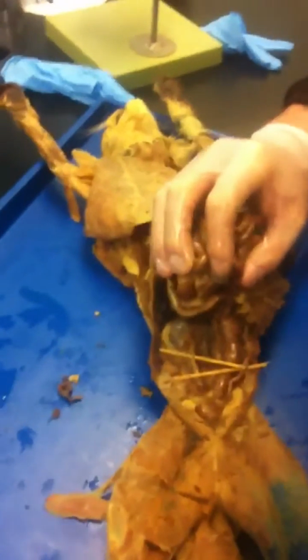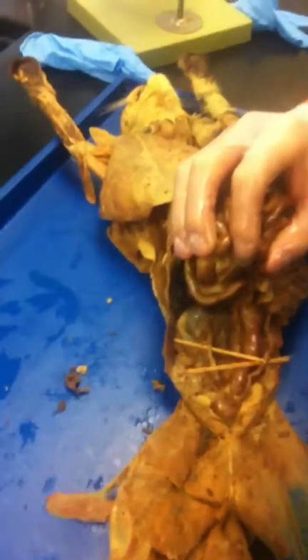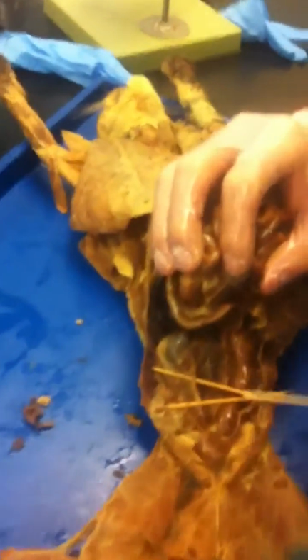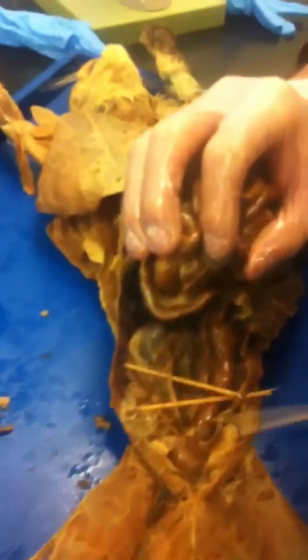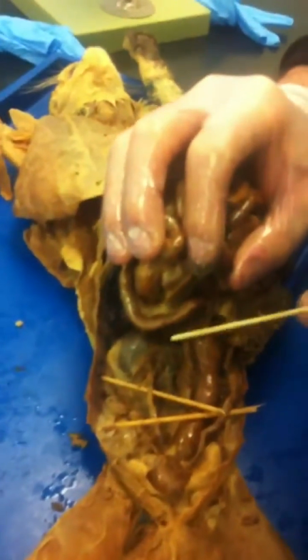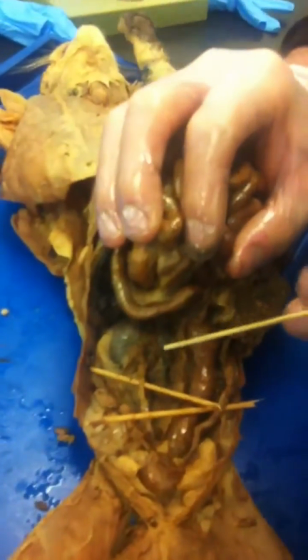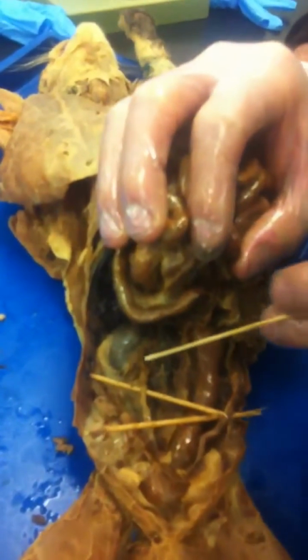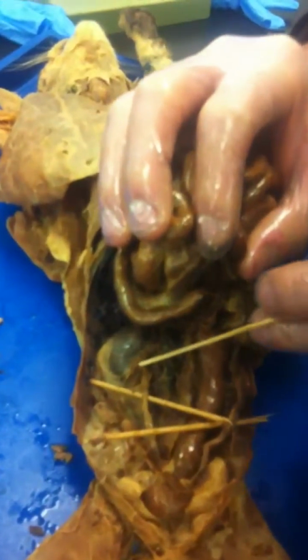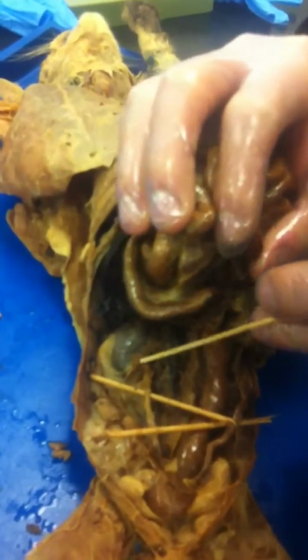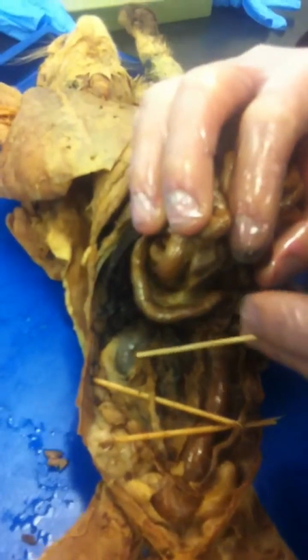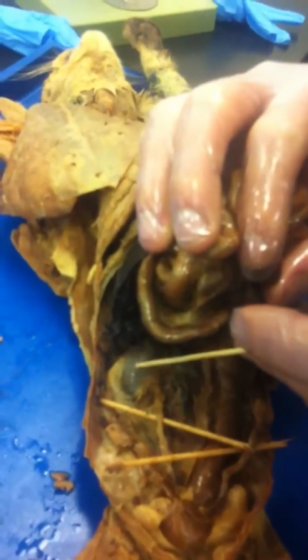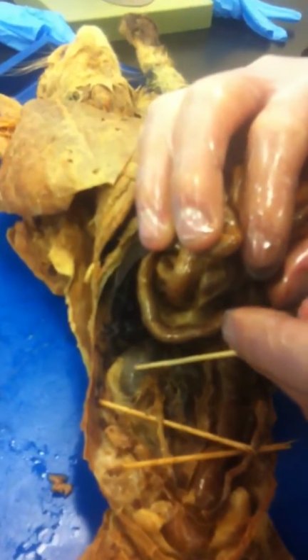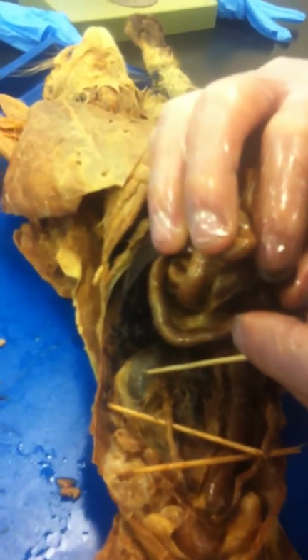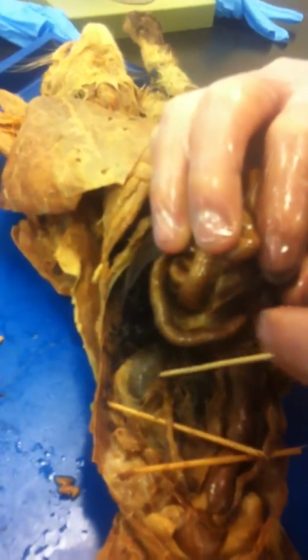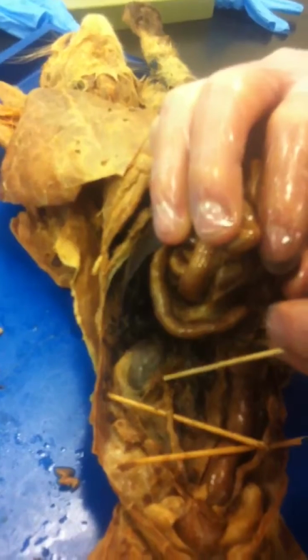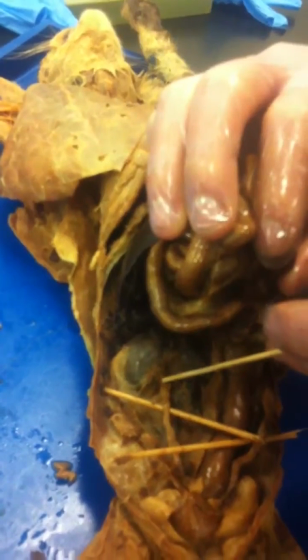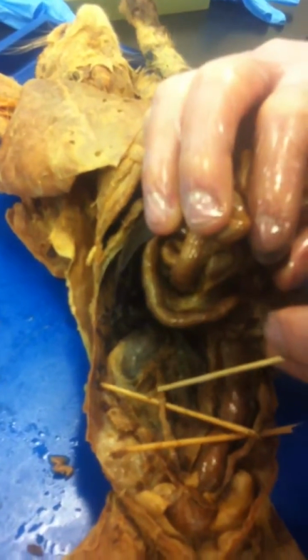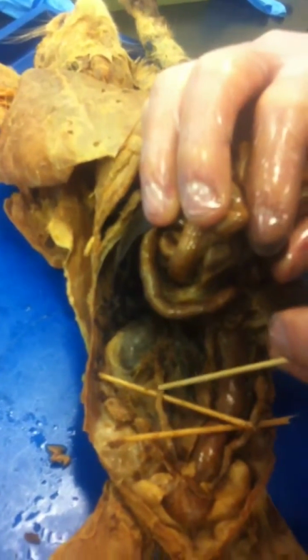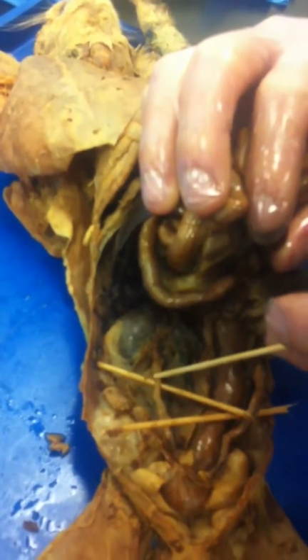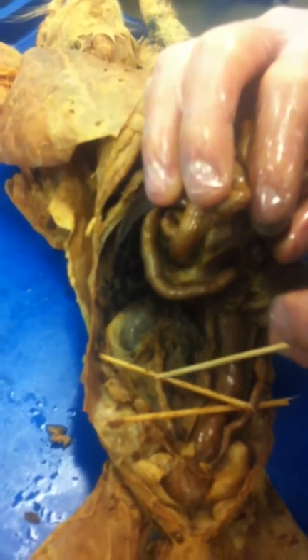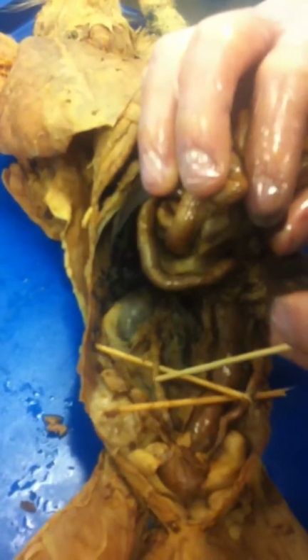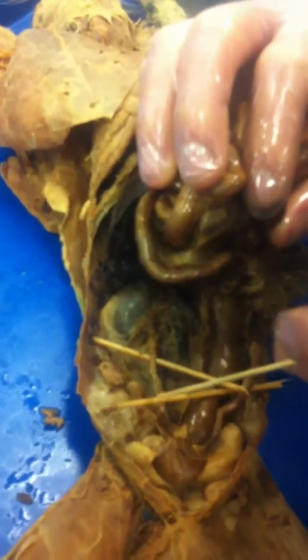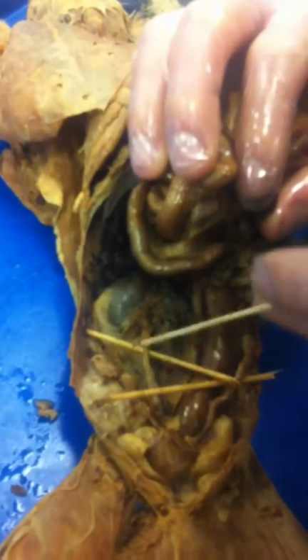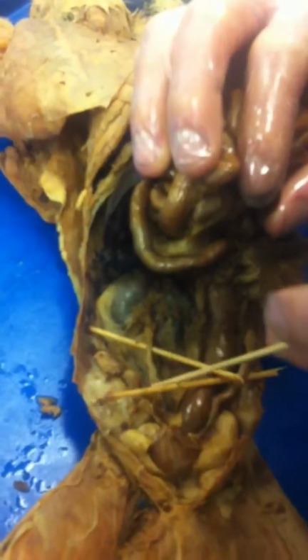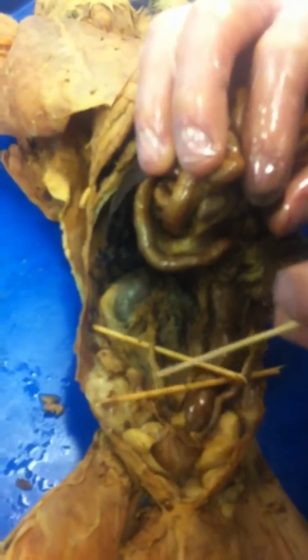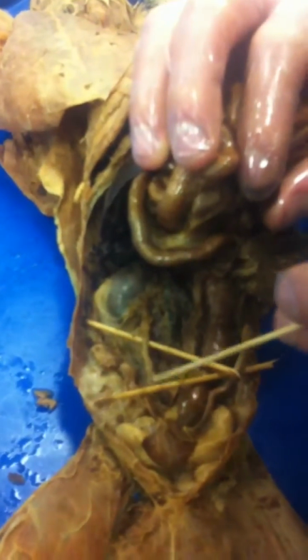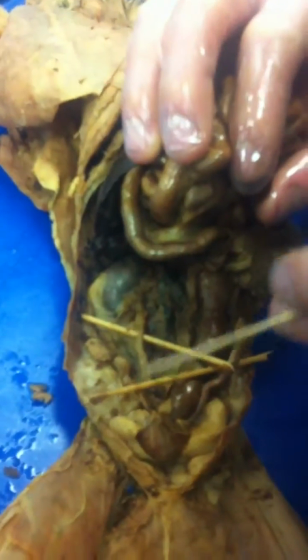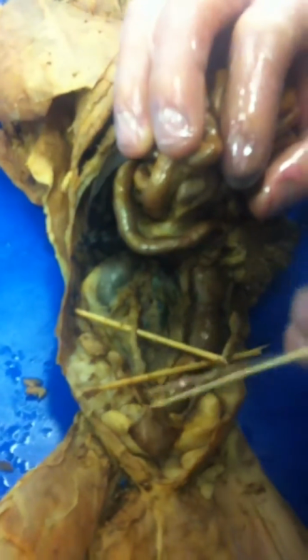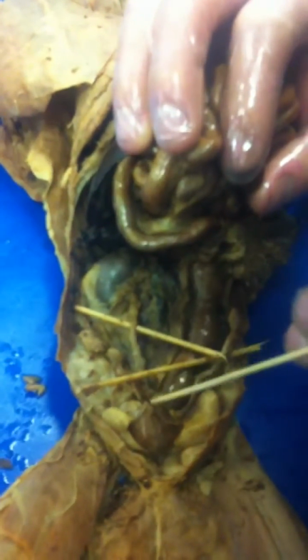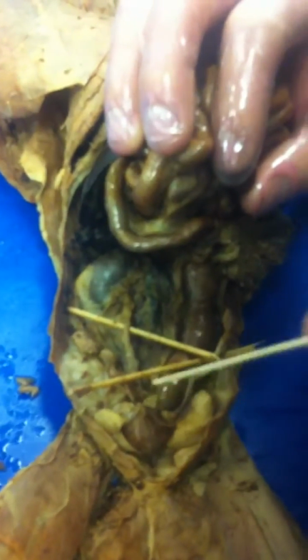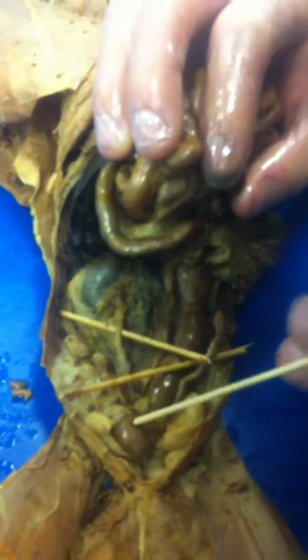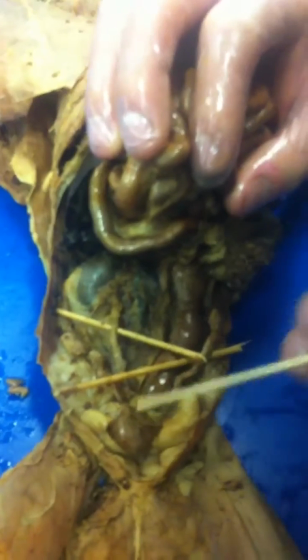So this is the female cat, and here is the kidney, and this is the ureter going down to the bladder.